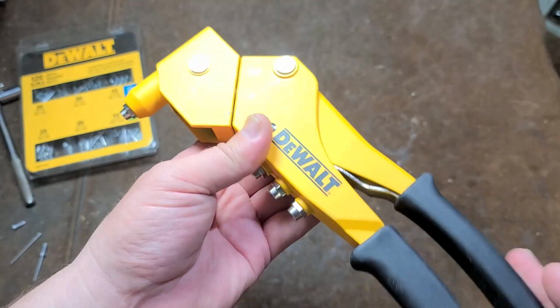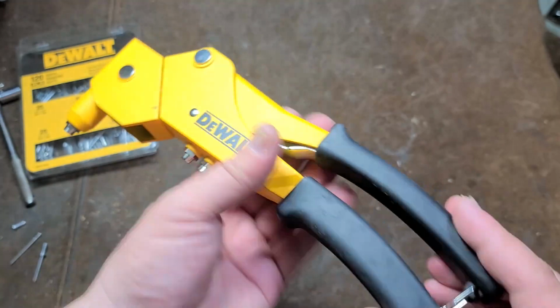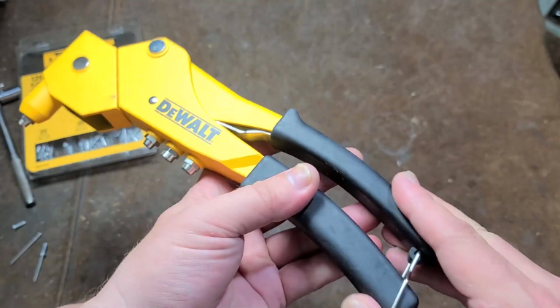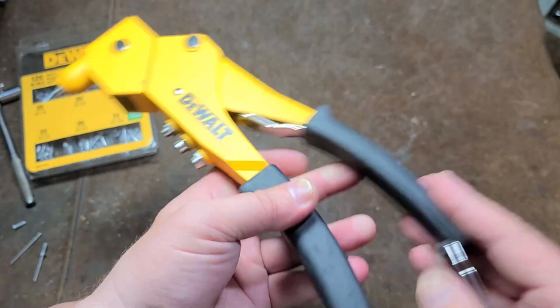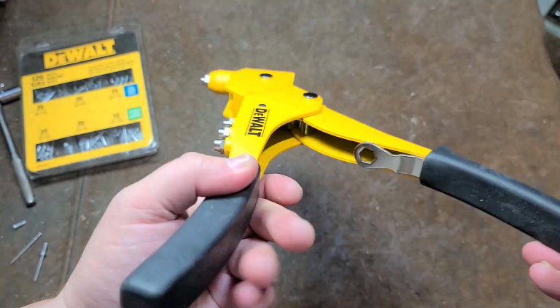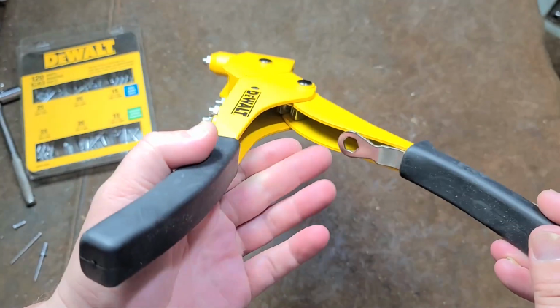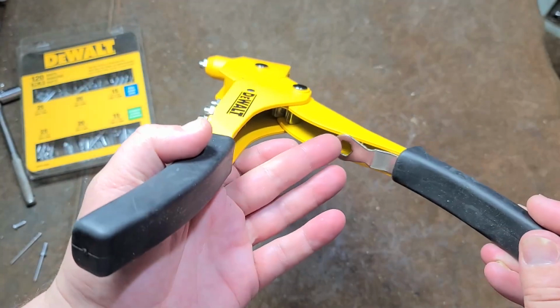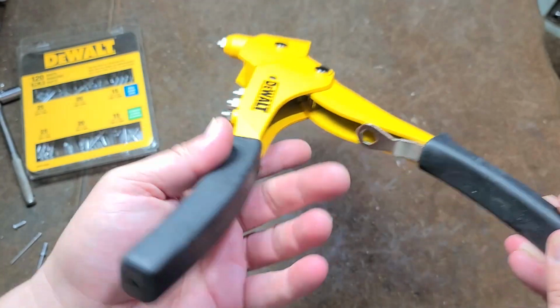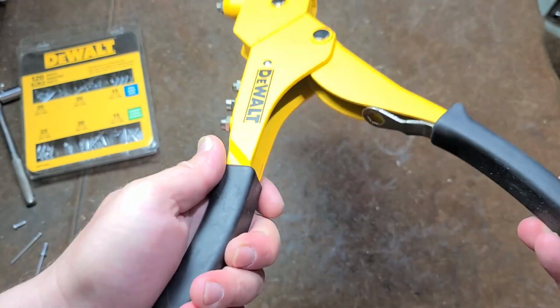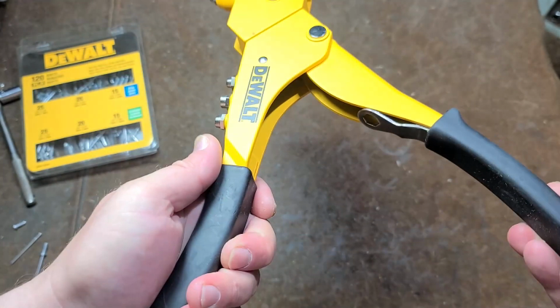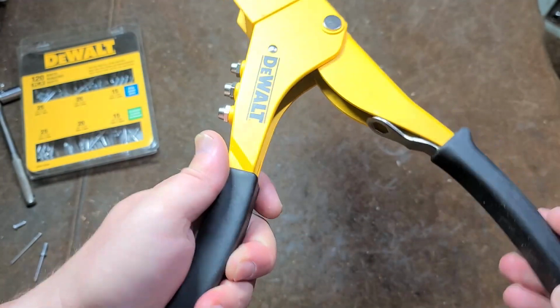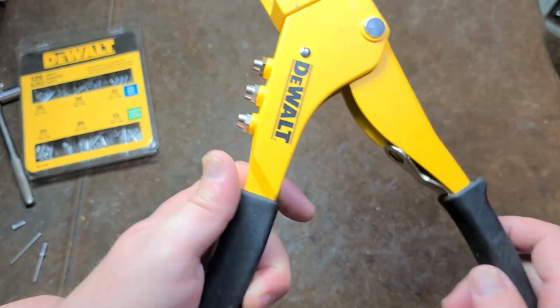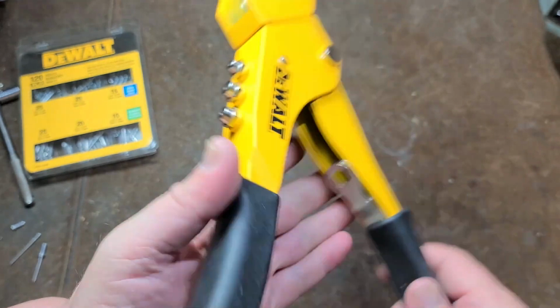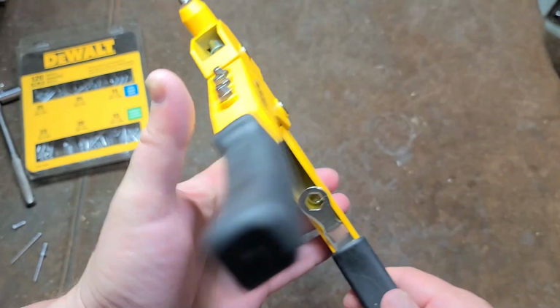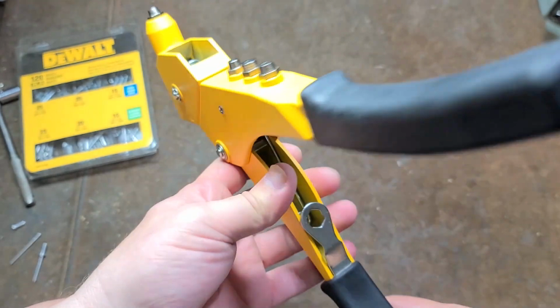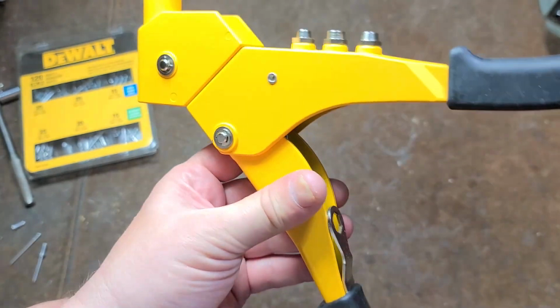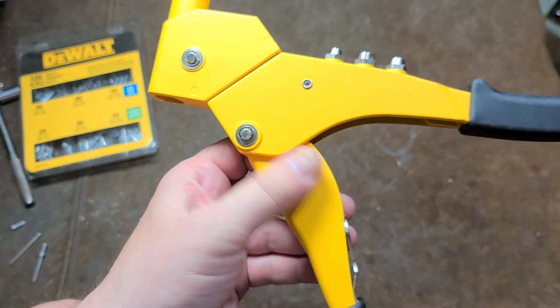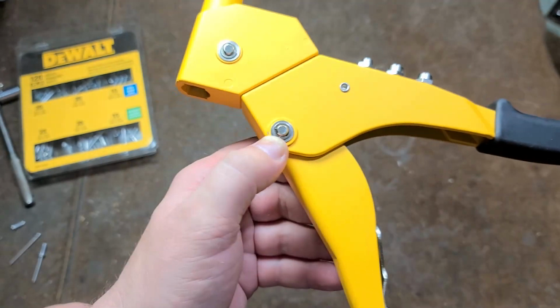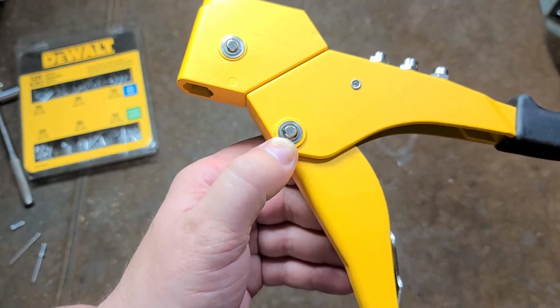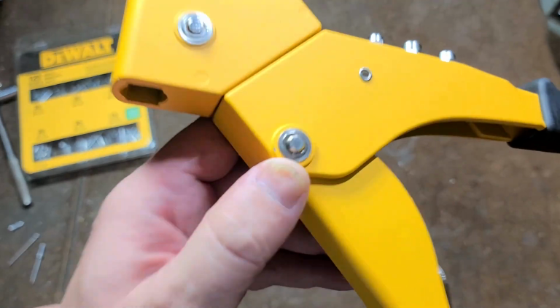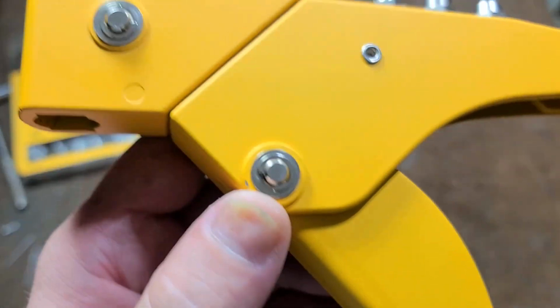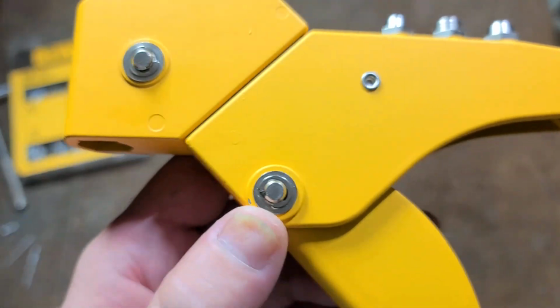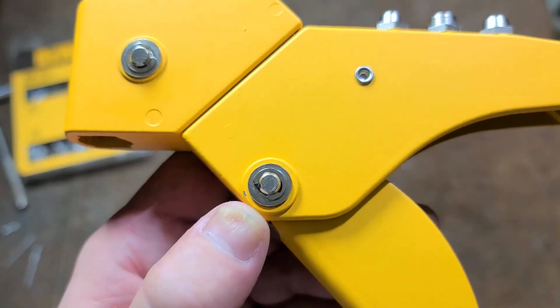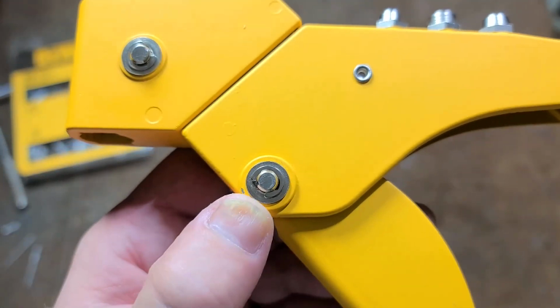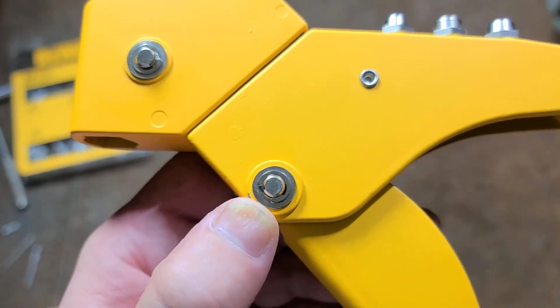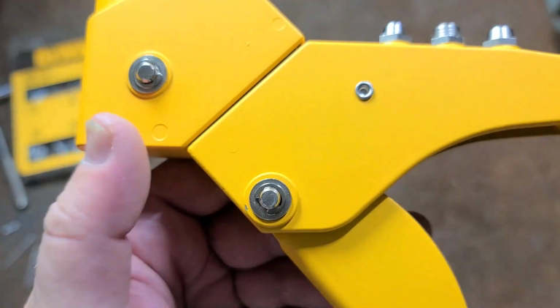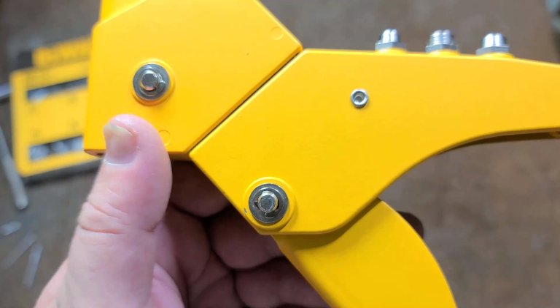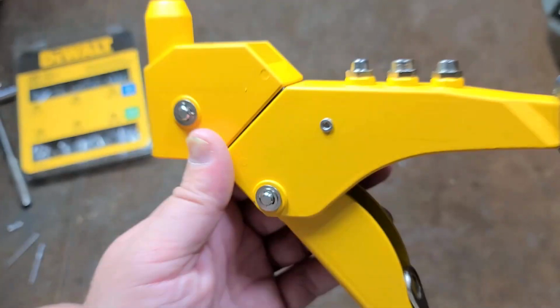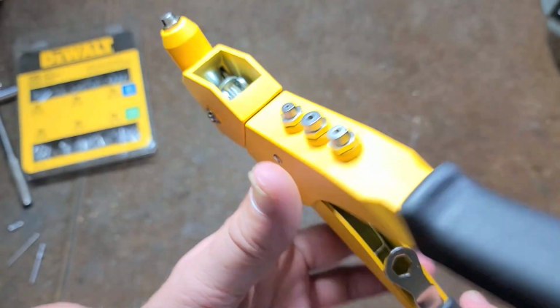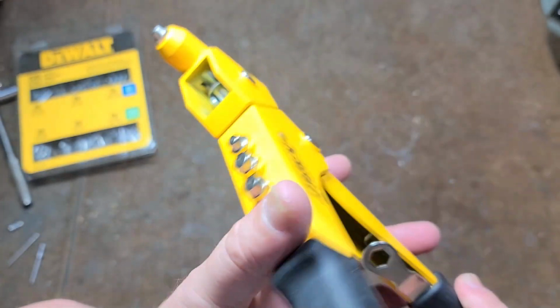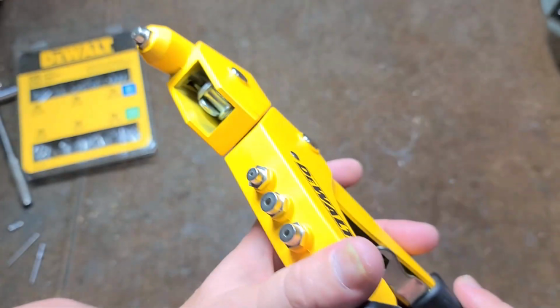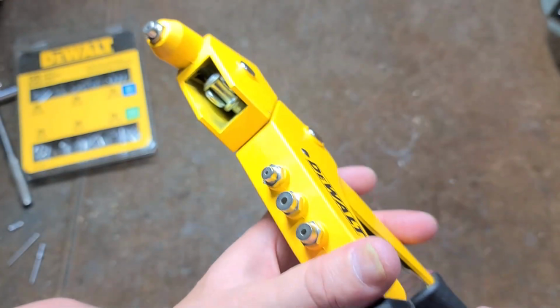It has a cast aluminum body, comes with a wrench, over-molded handles, and uses E-clips to retain the pin, so you can at least somewhat take it apart.